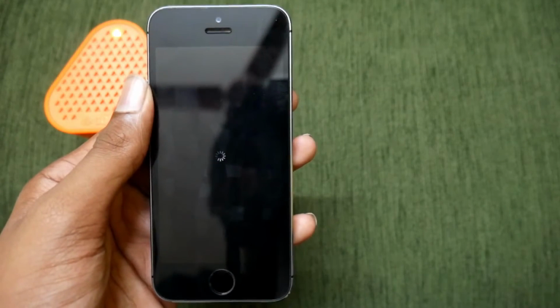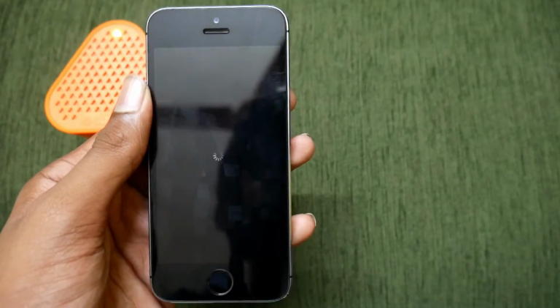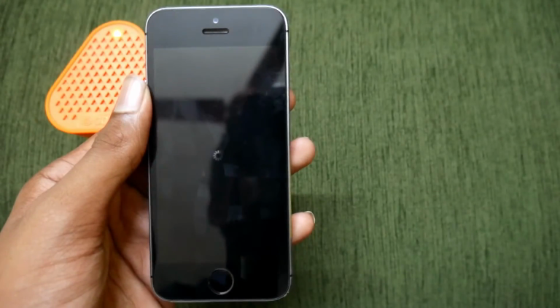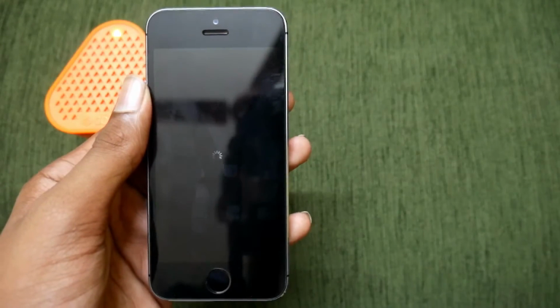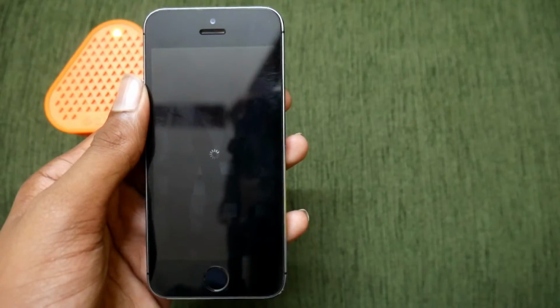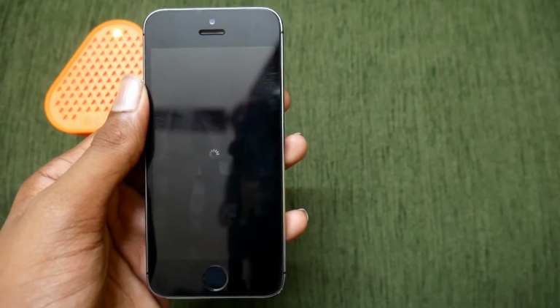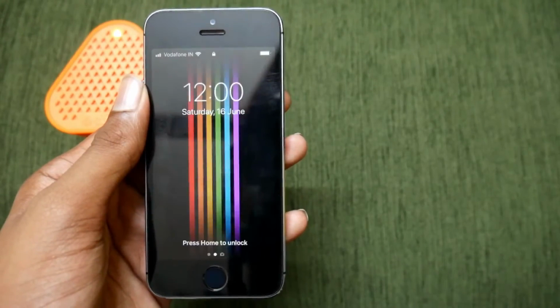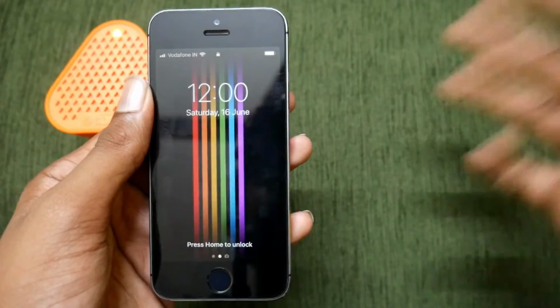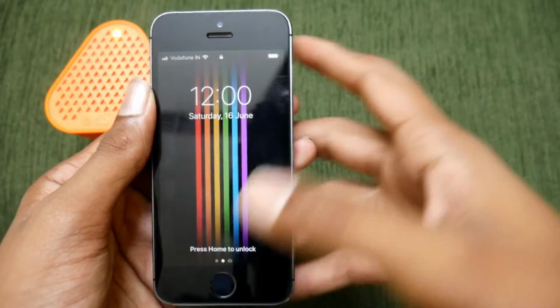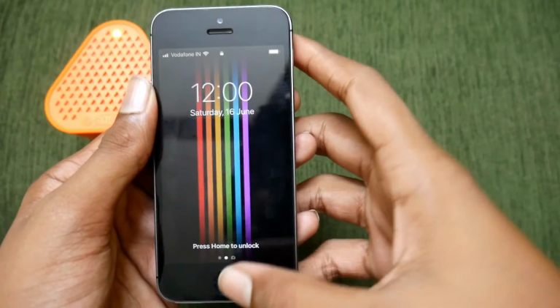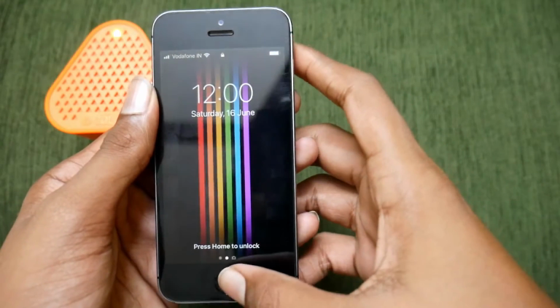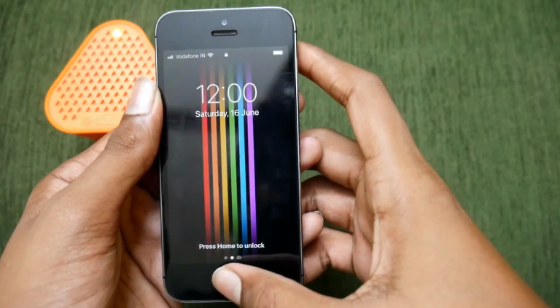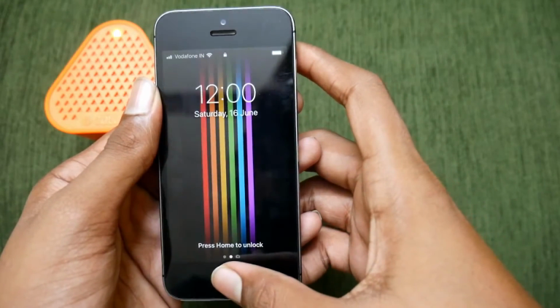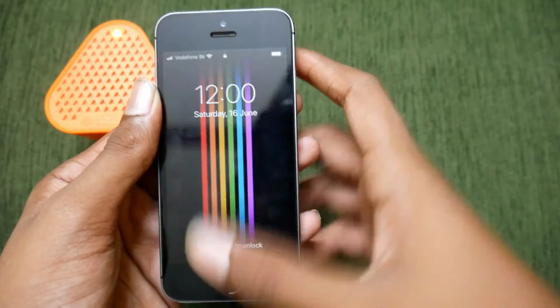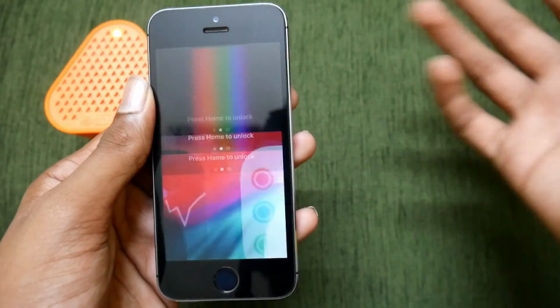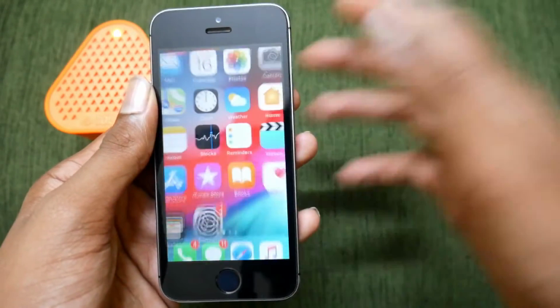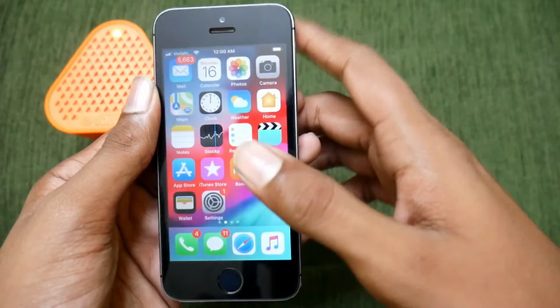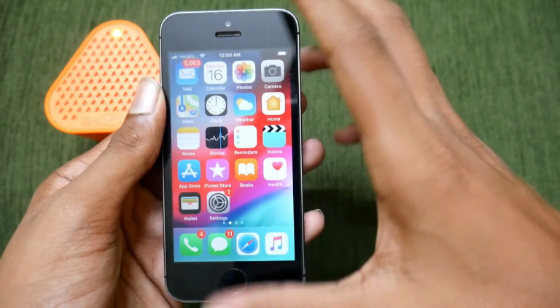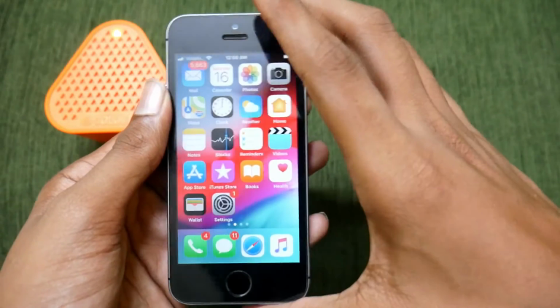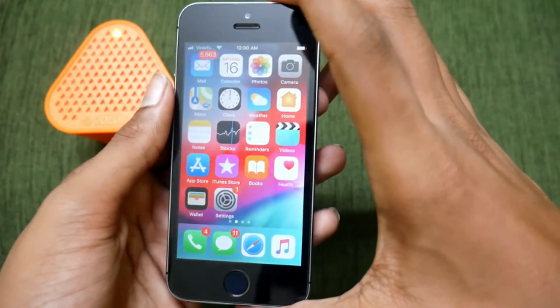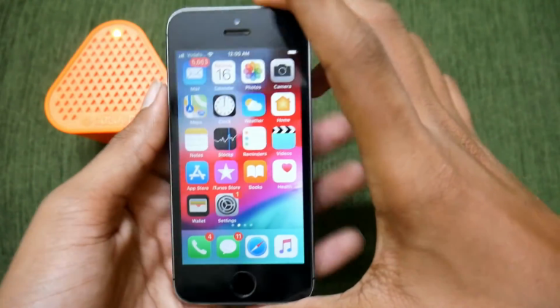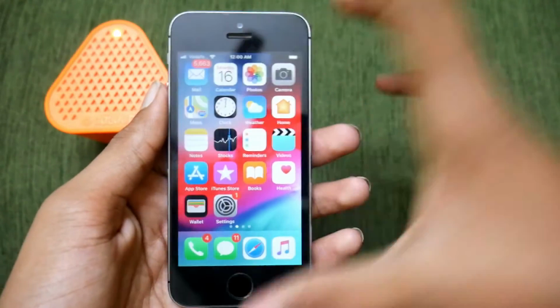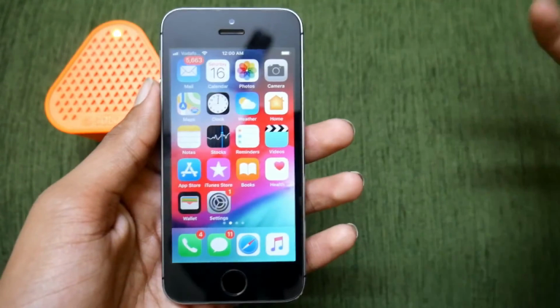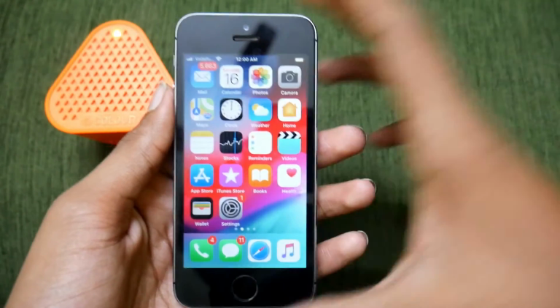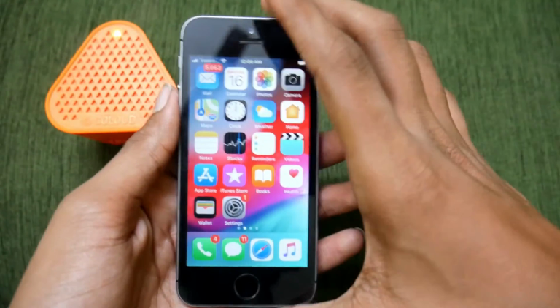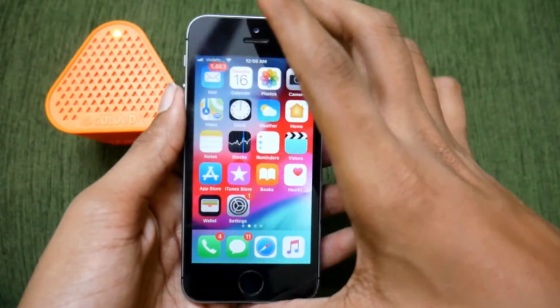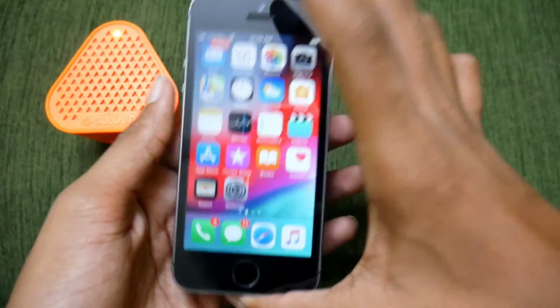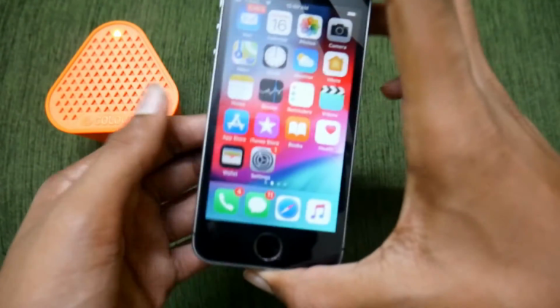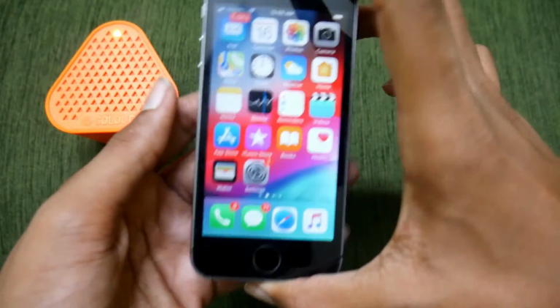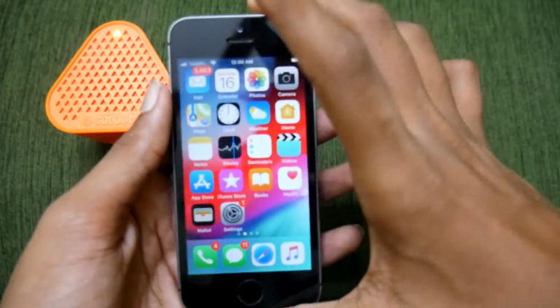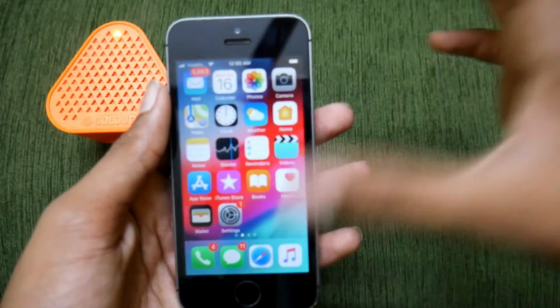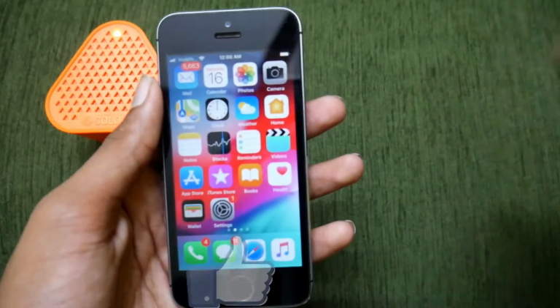That's it — your iPhone is respringing right now and you're going to get a quick restart. It is resprung, and that's pretty much it. I hope you enjoyed this video.